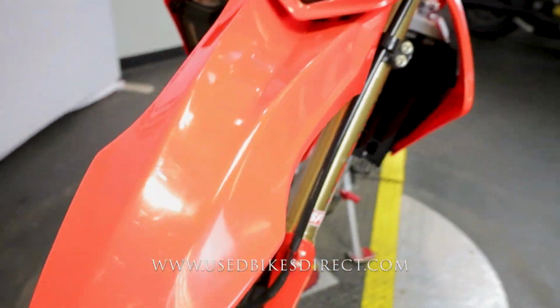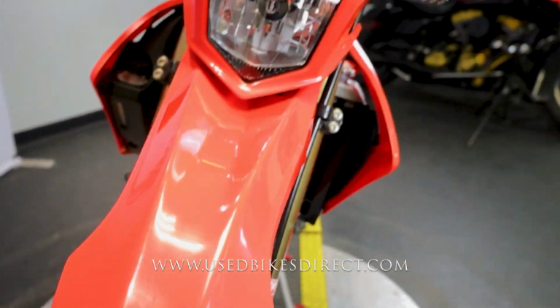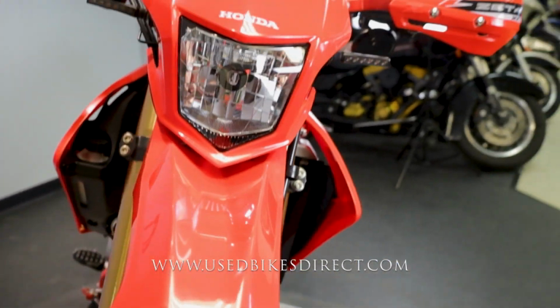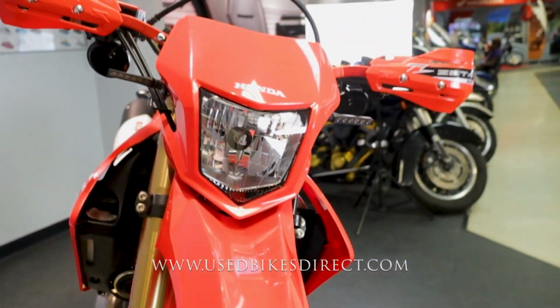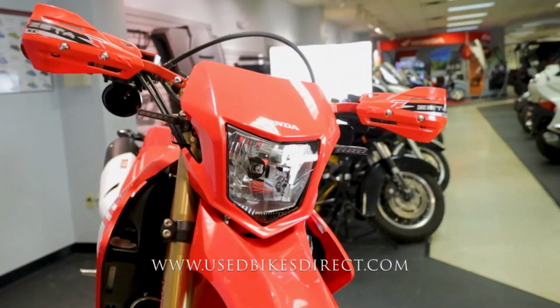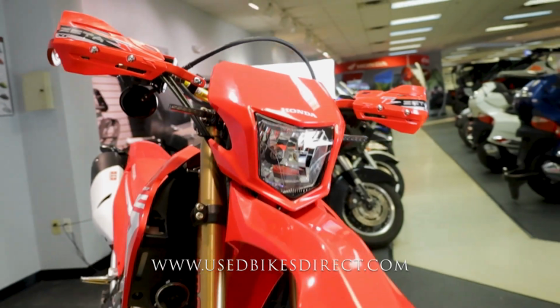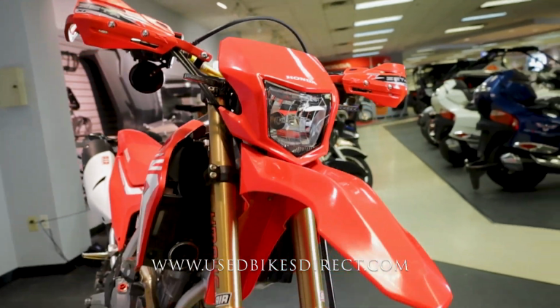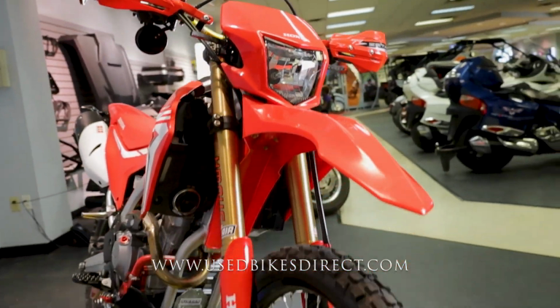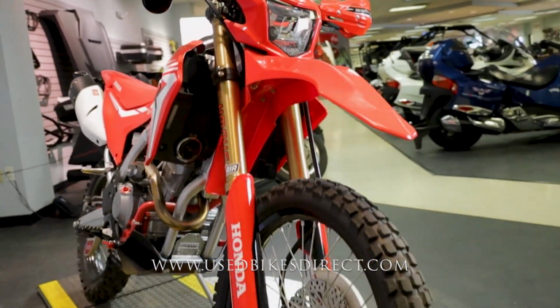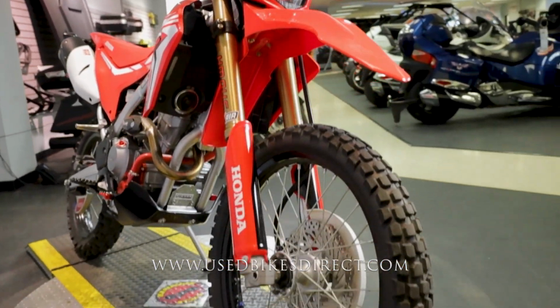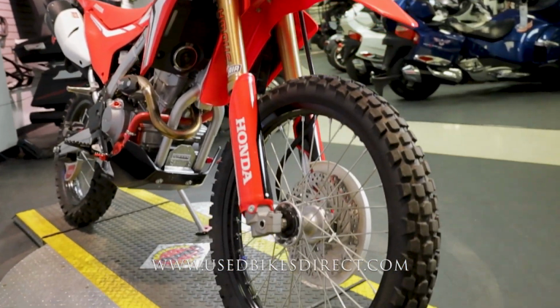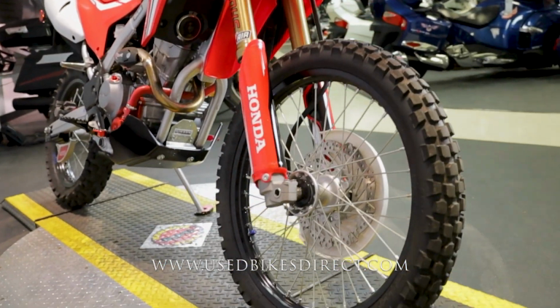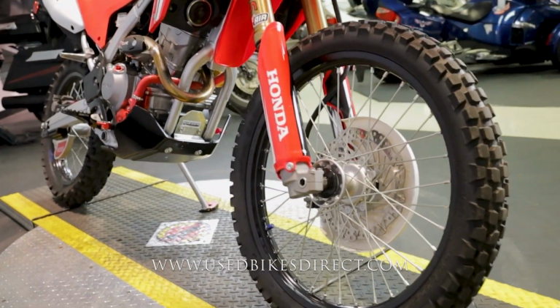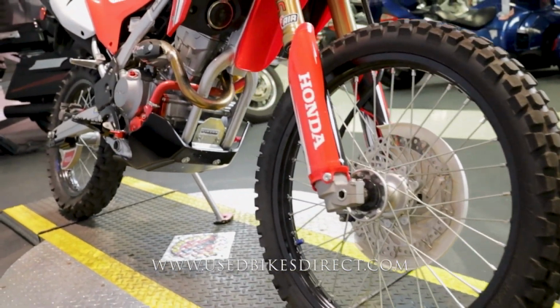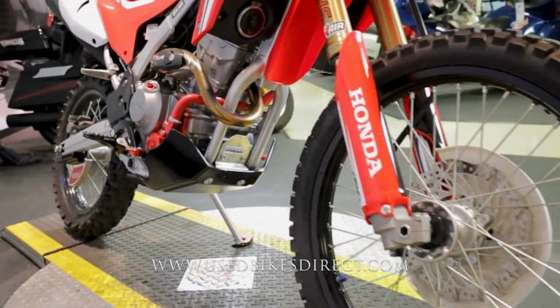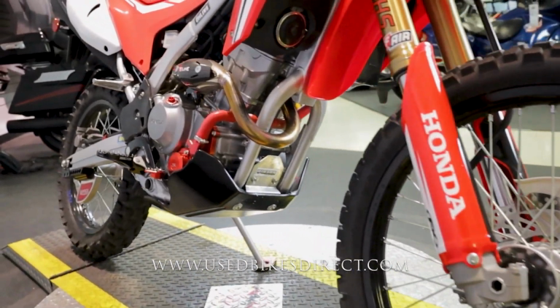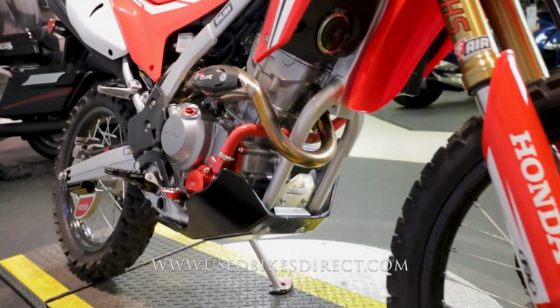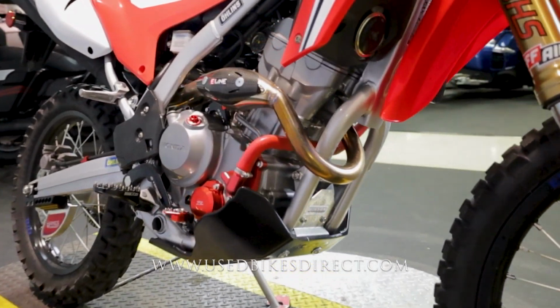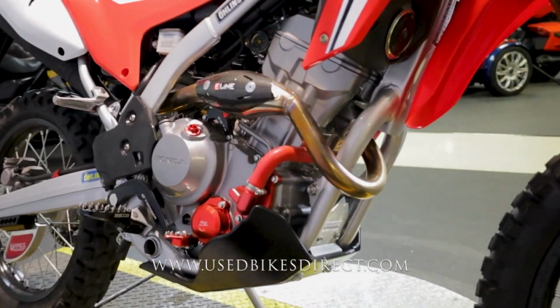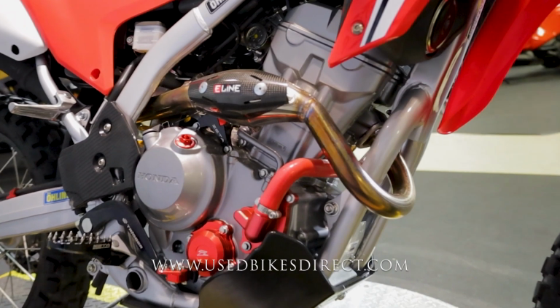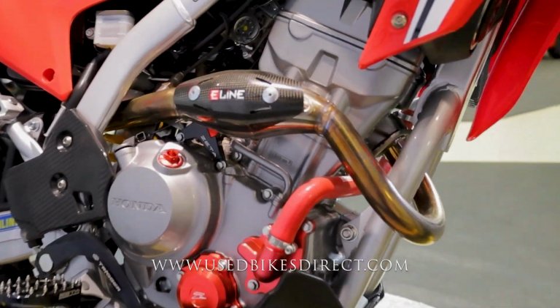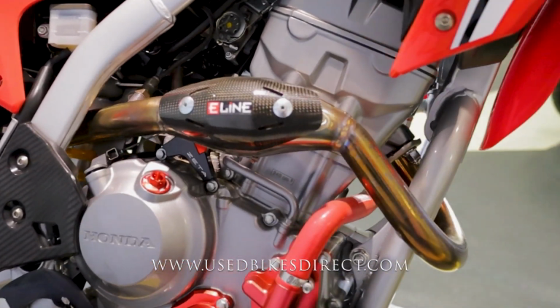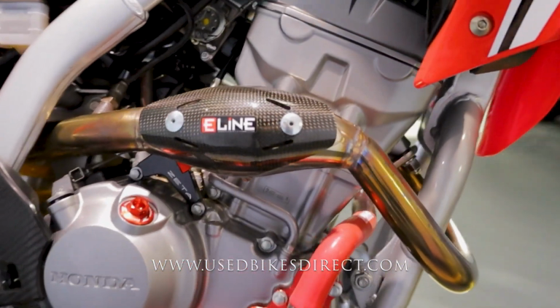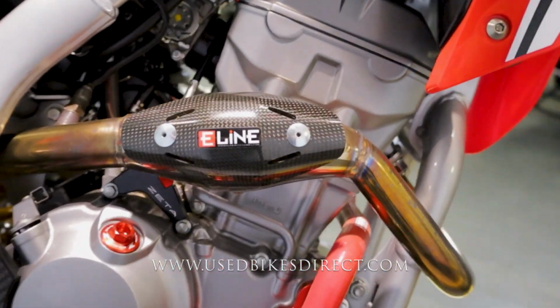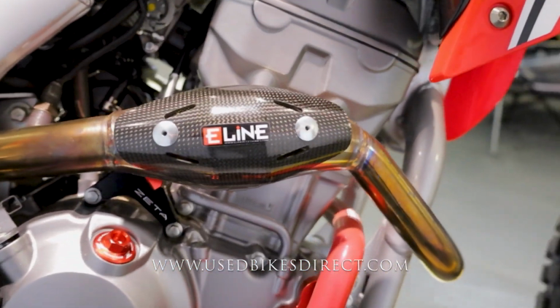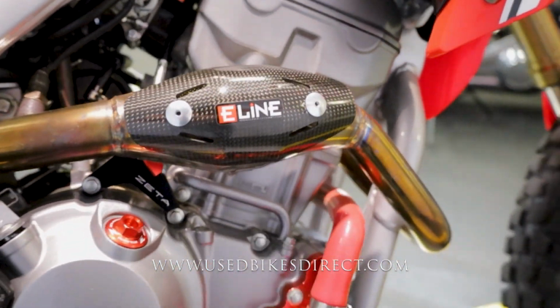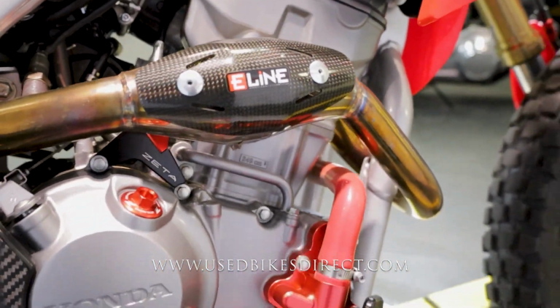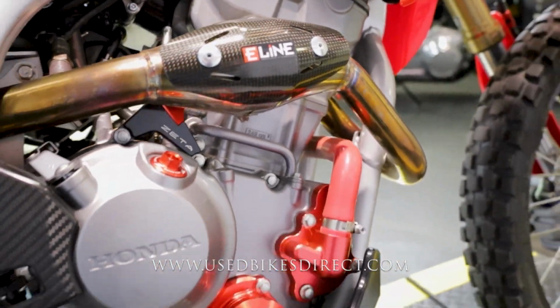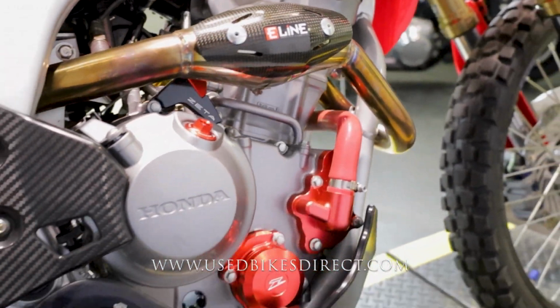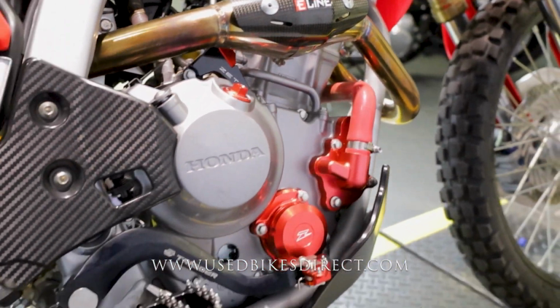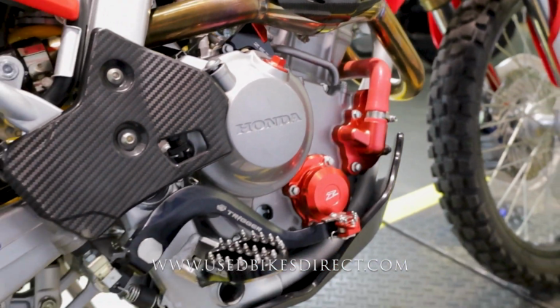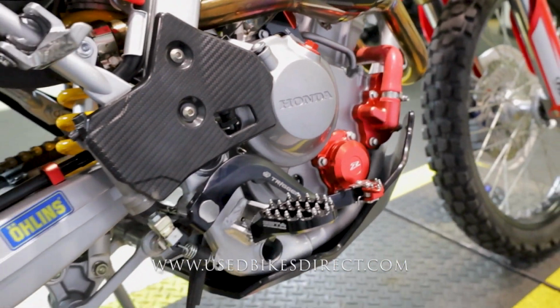So this is a 2019 model Honda CRF 250L, featuring Honda's 250cc engine paired up to a six-speed transmission. Low mileage bike we're checking out today — 1,394 miles — and as you can see, she is in stunning condition.